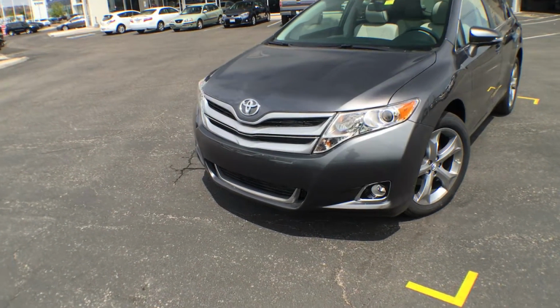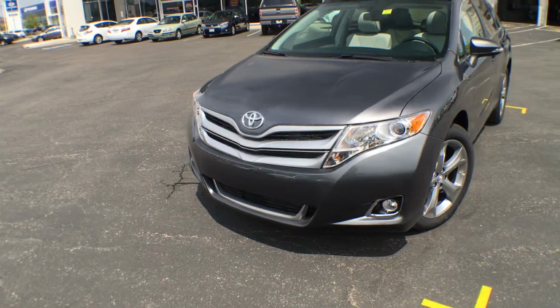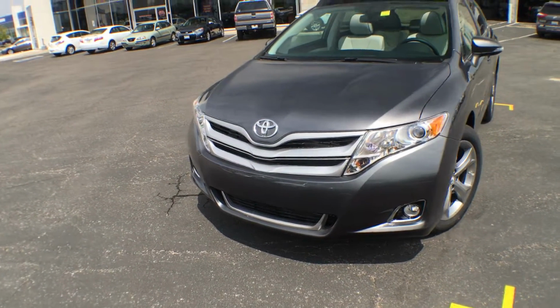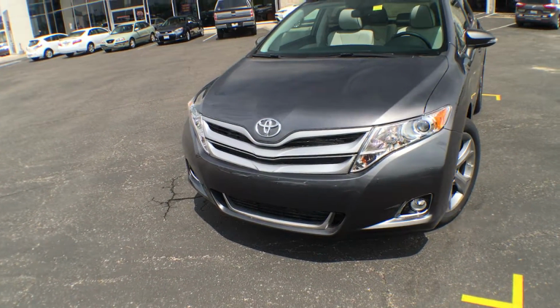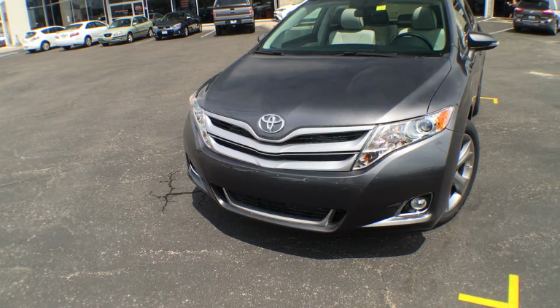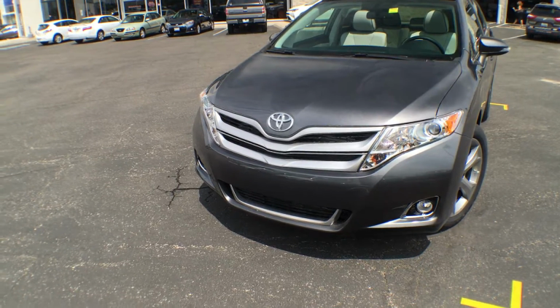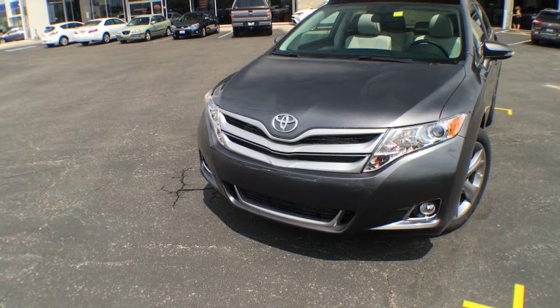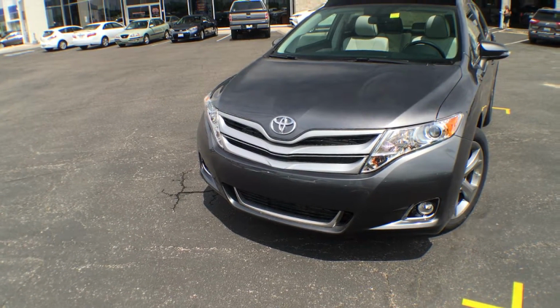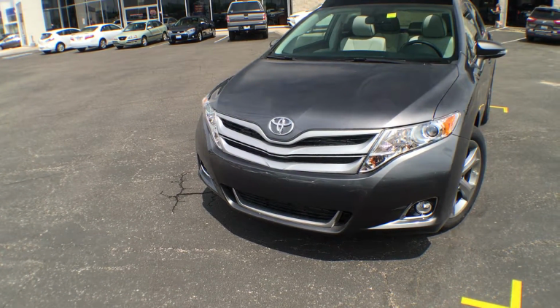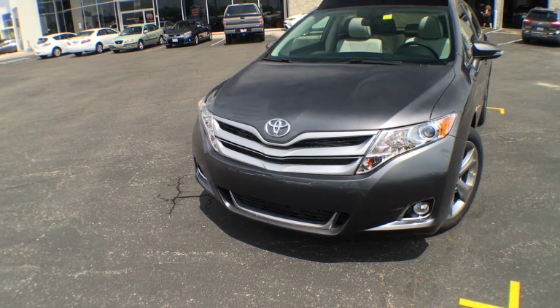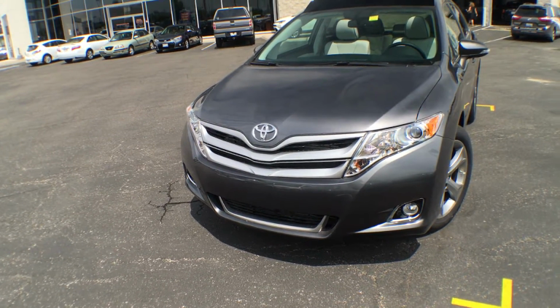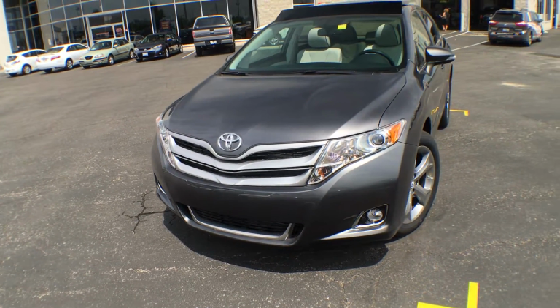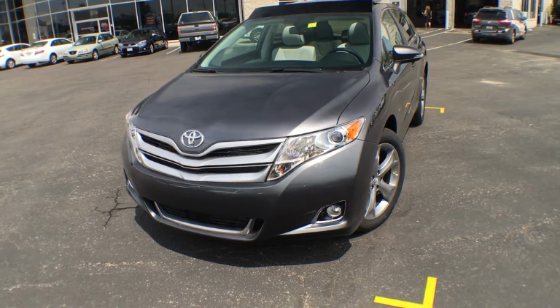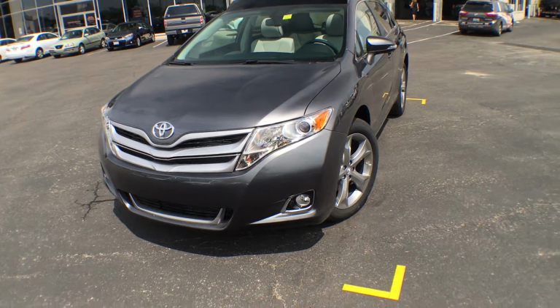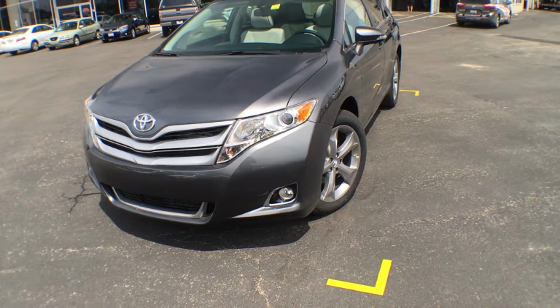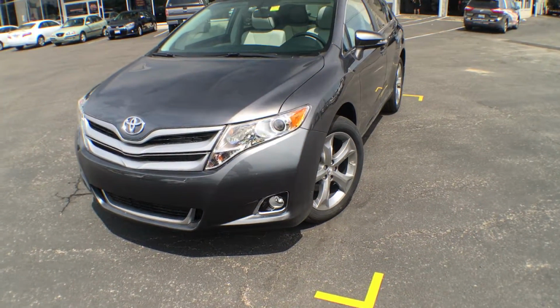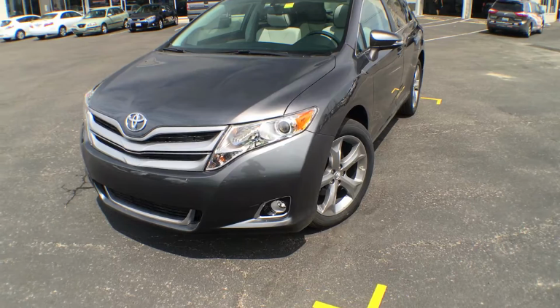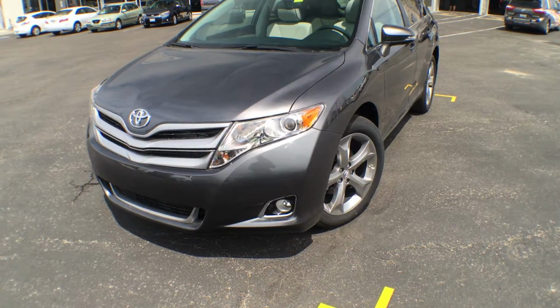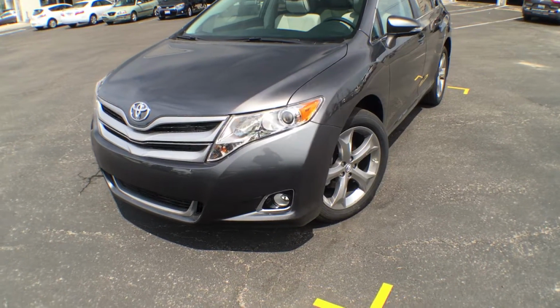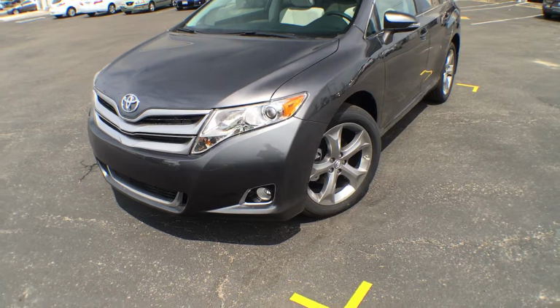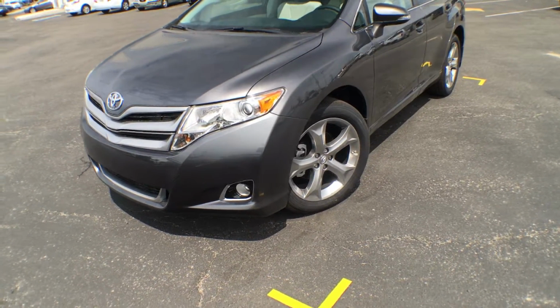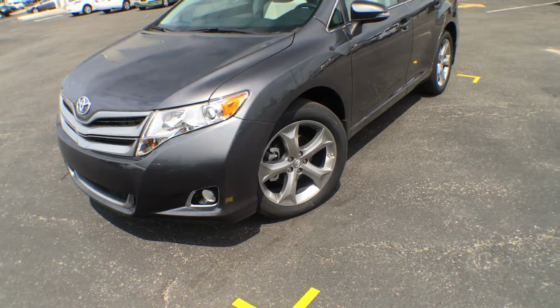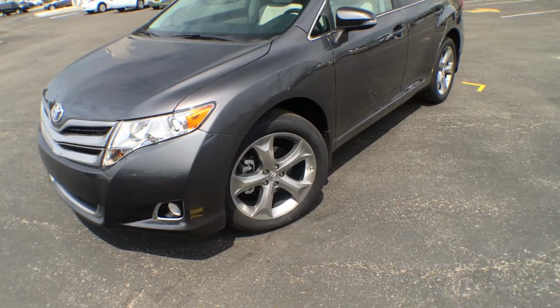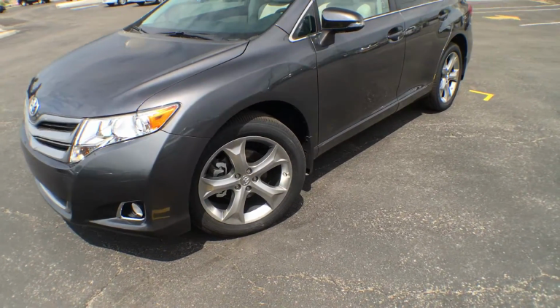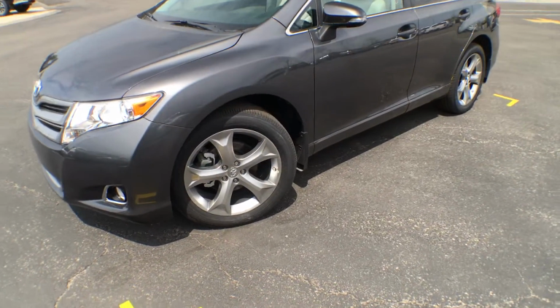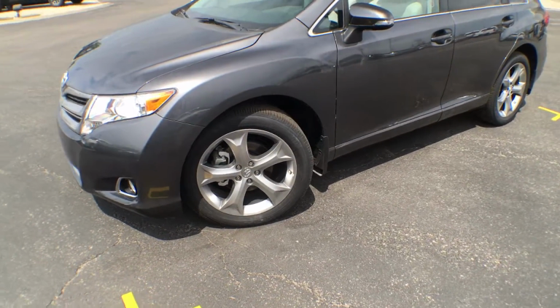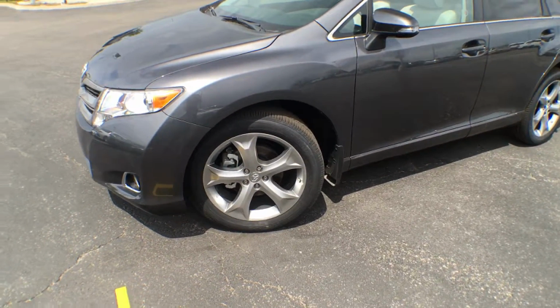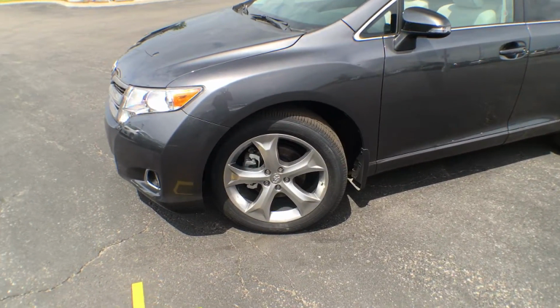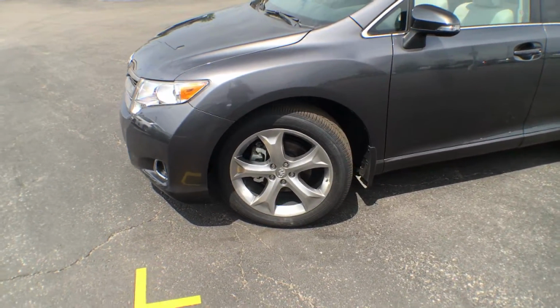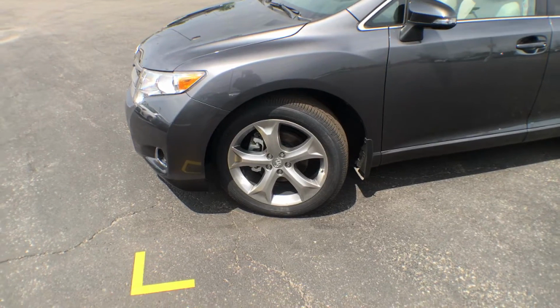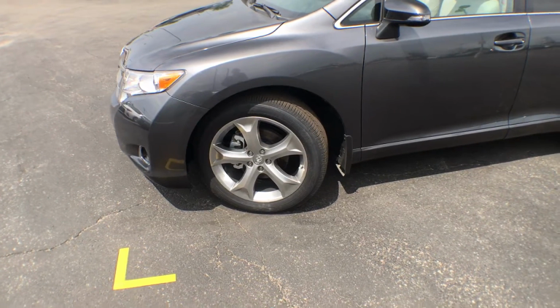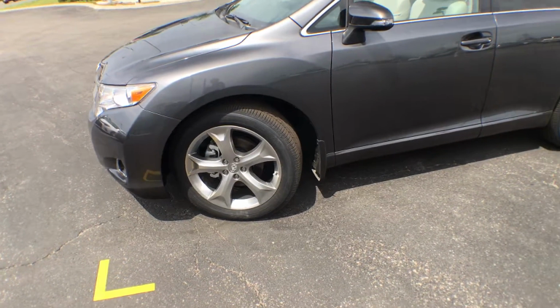We have a beautiful silver grille on the front here as well as your chrome Toyota emblem. We have projector-style halogen headlights as well as integrated fog lights. We have five-spoke 20-inch aluminum alloy wheels.